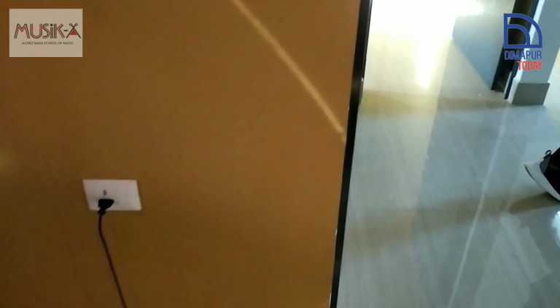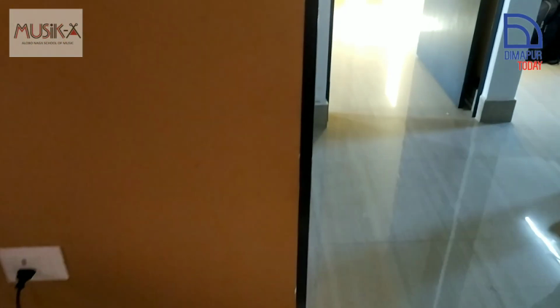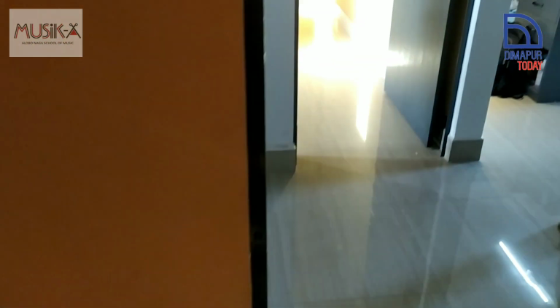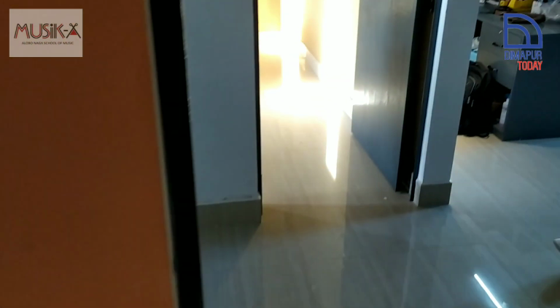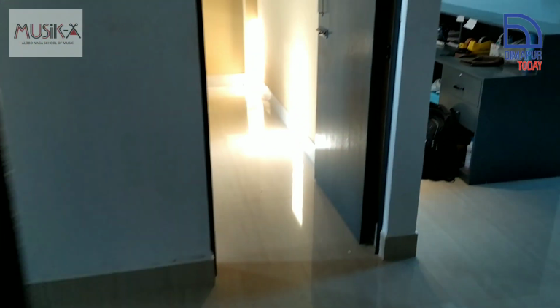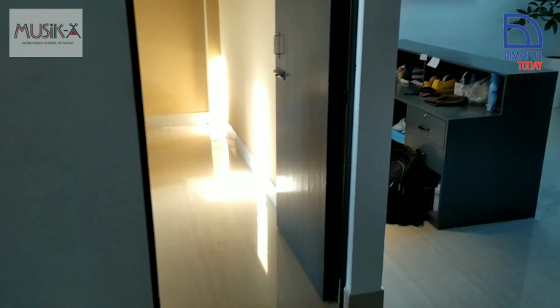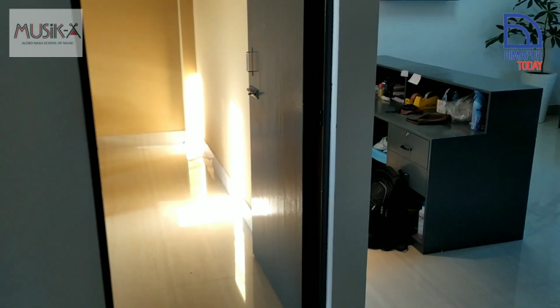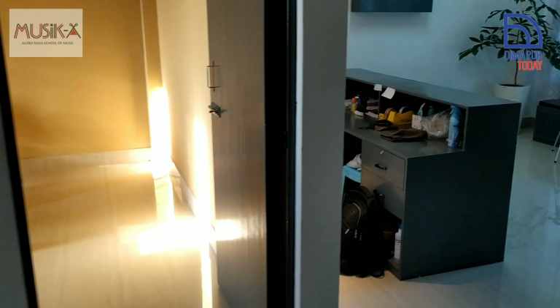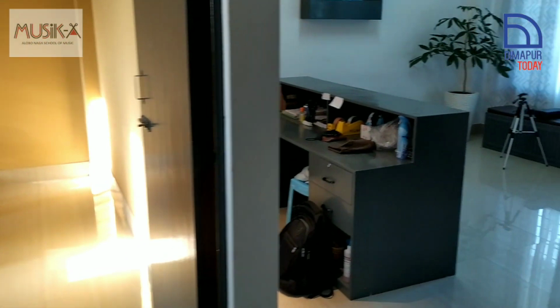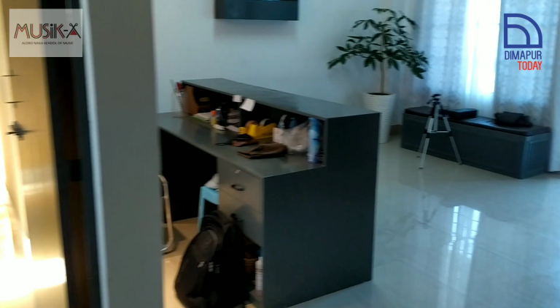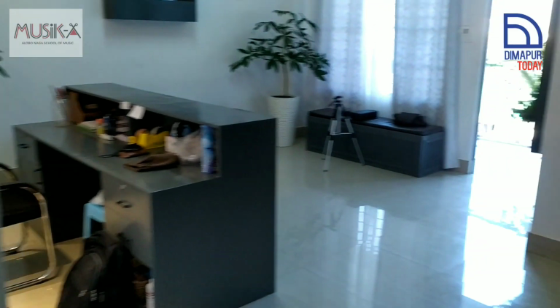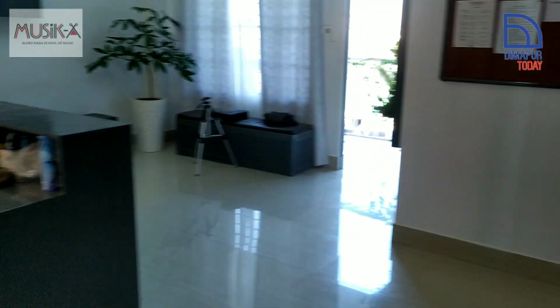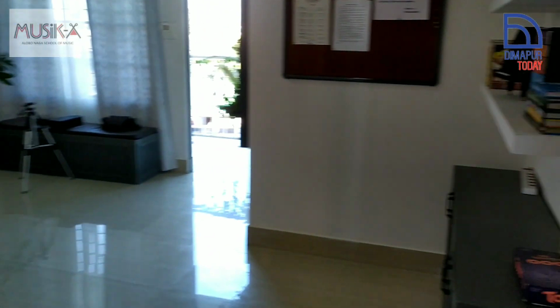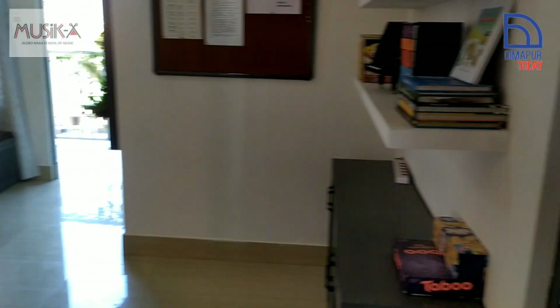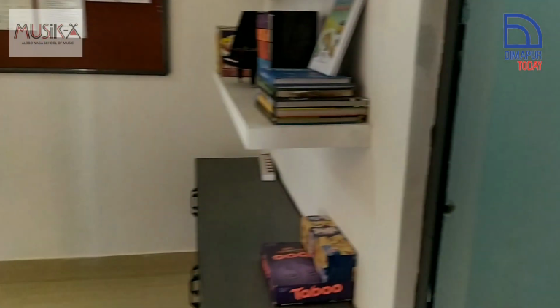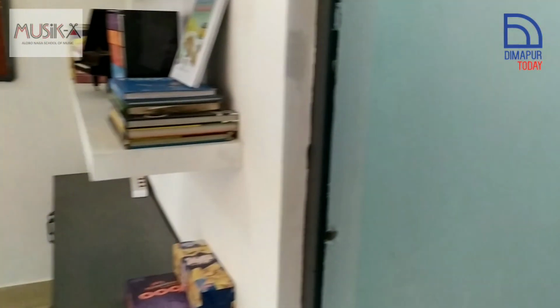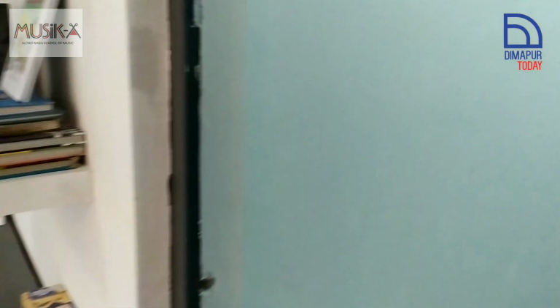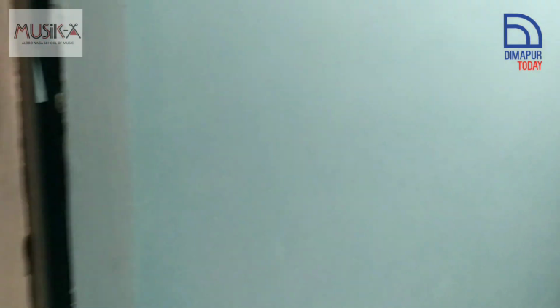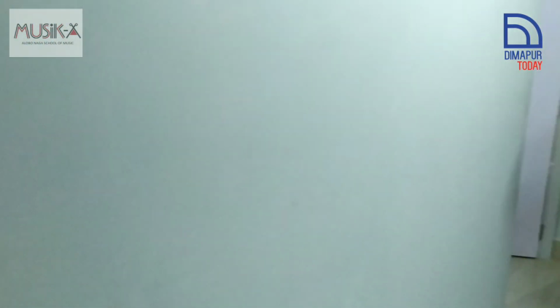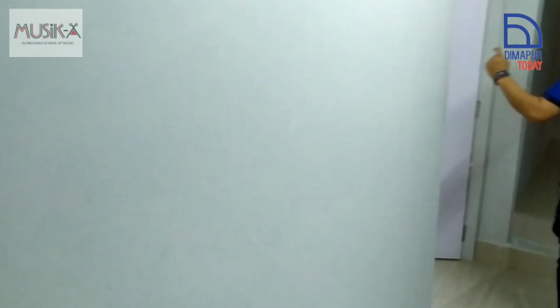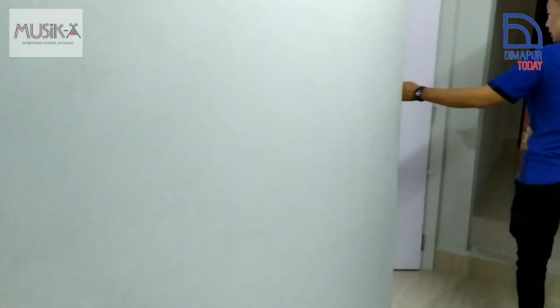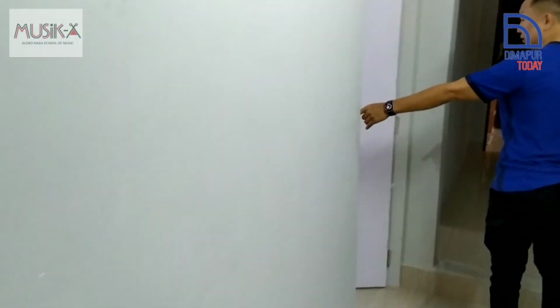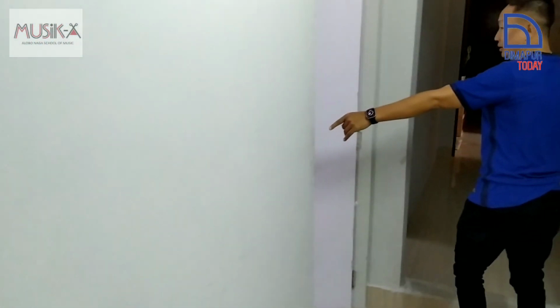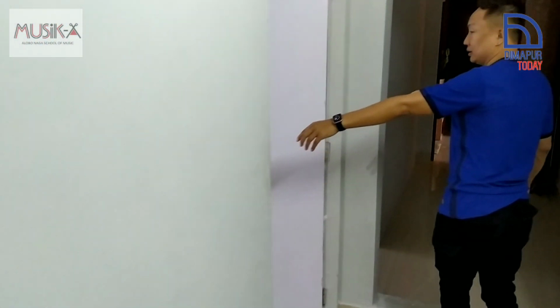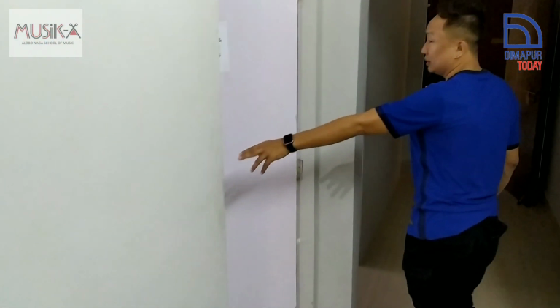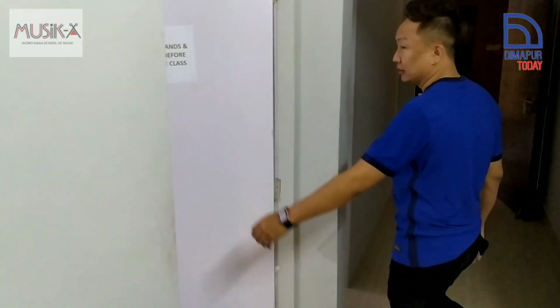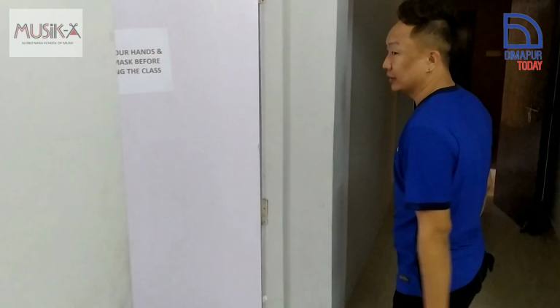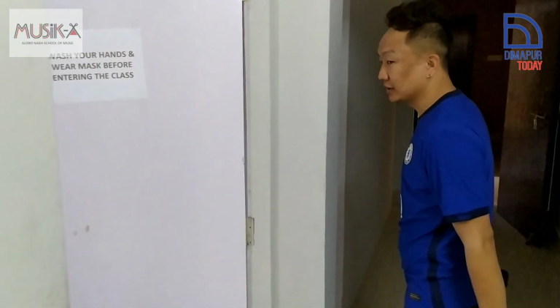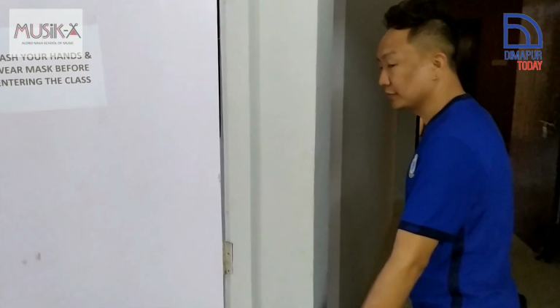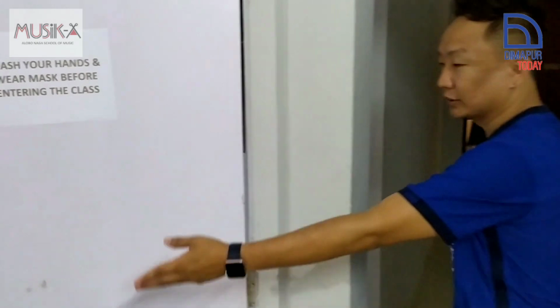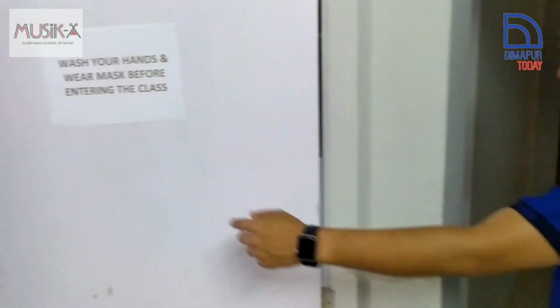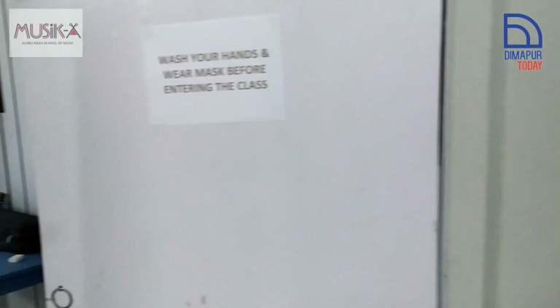This is the guitar room — you can go inside.